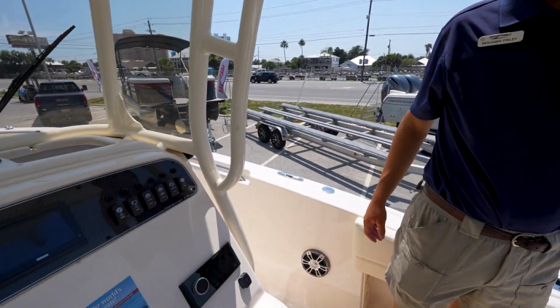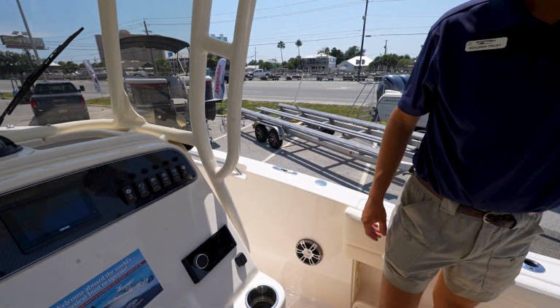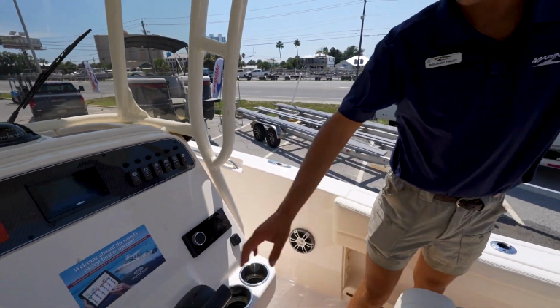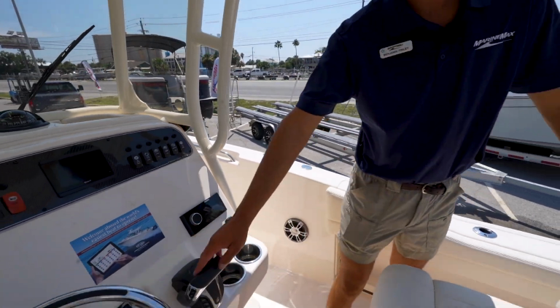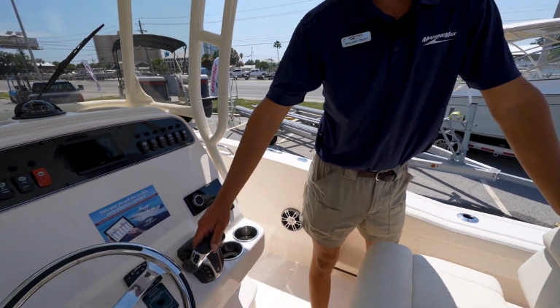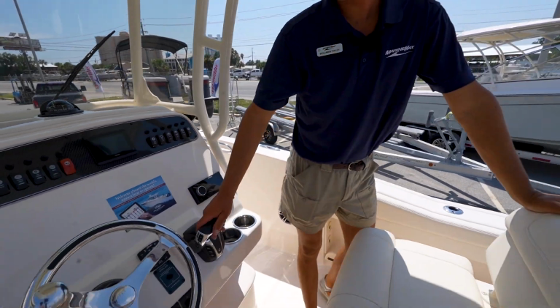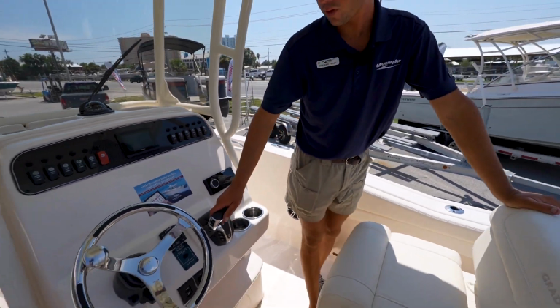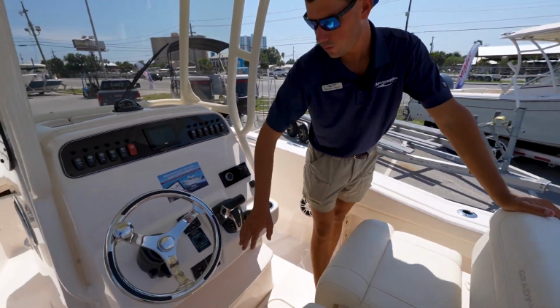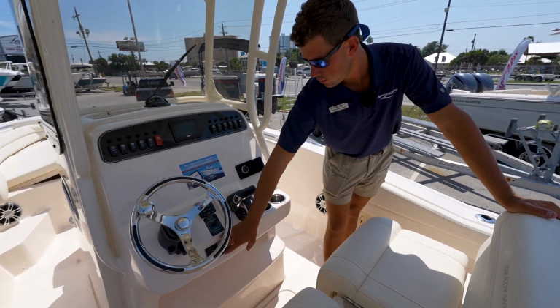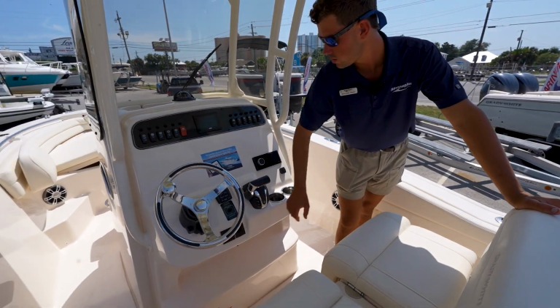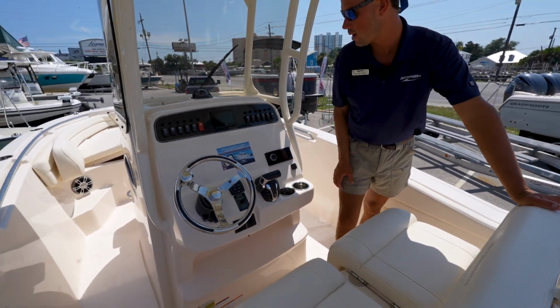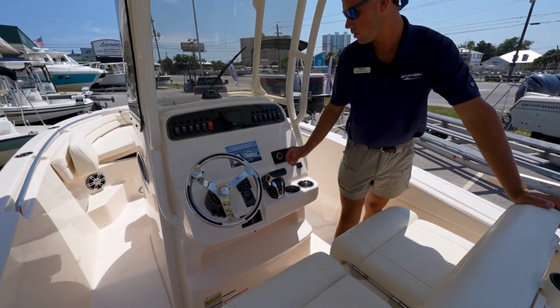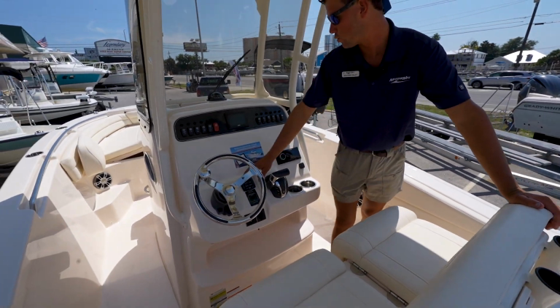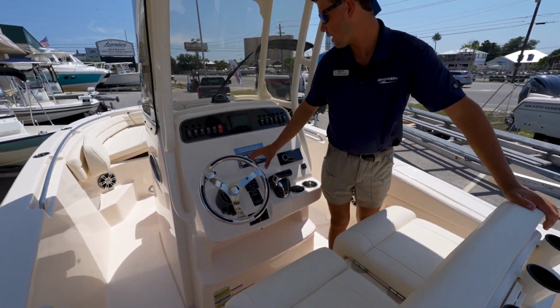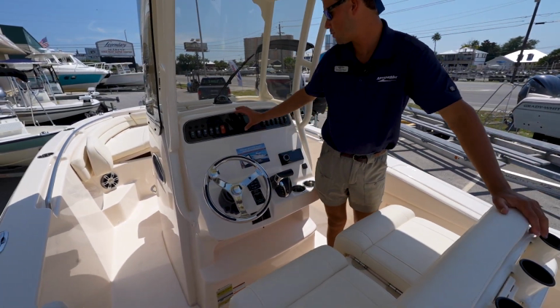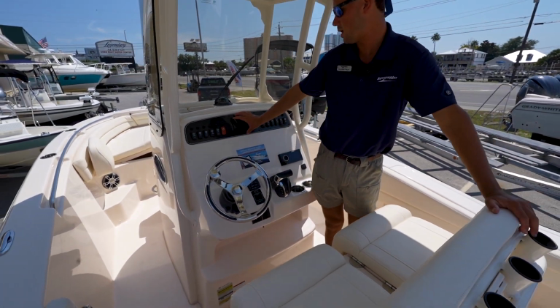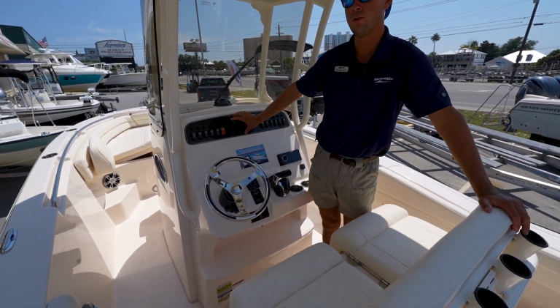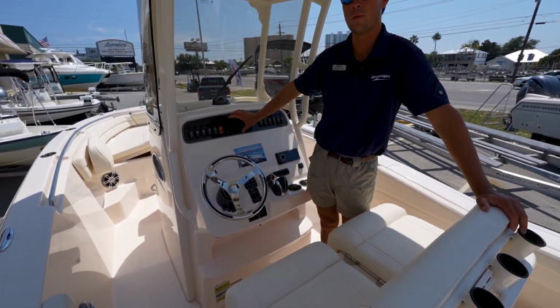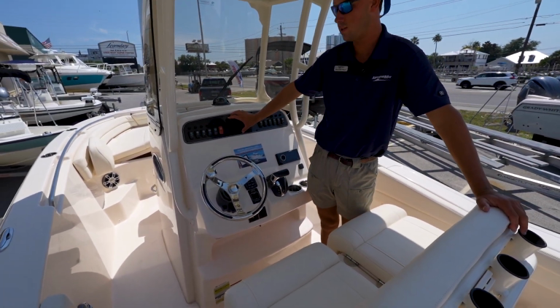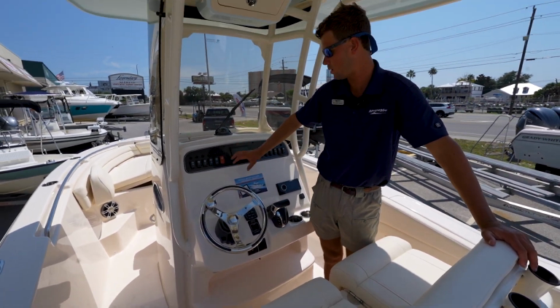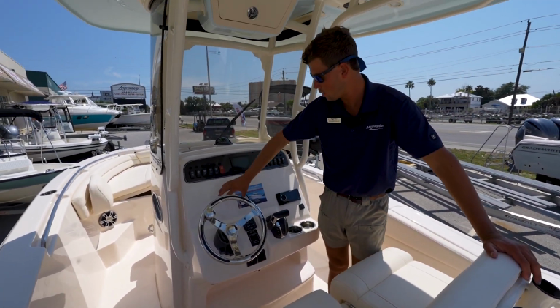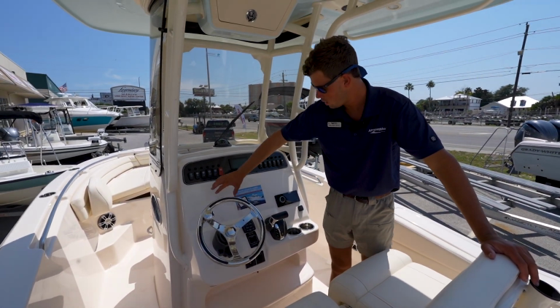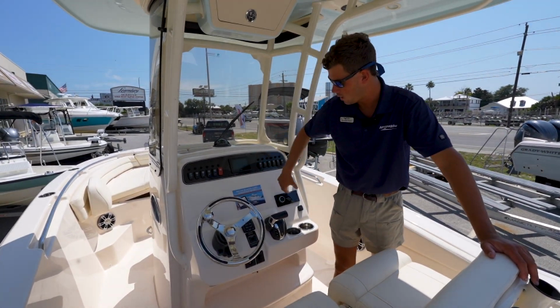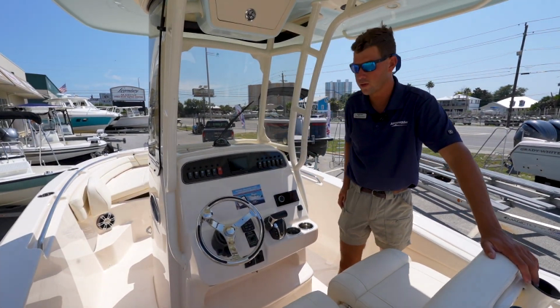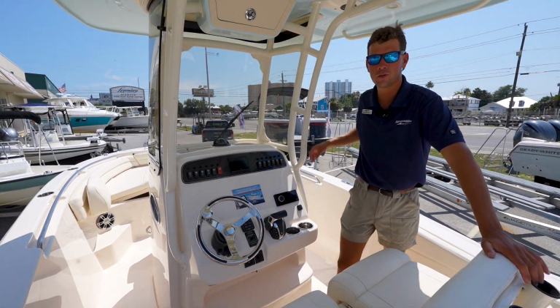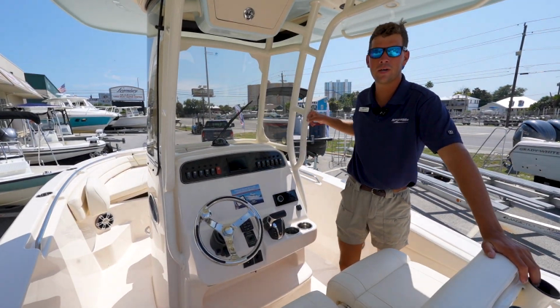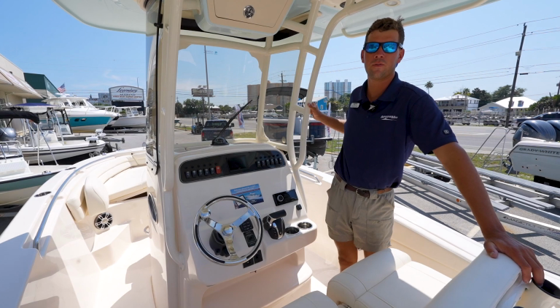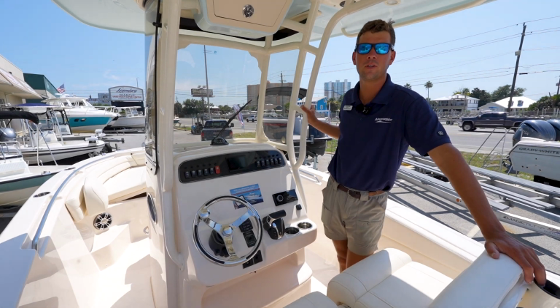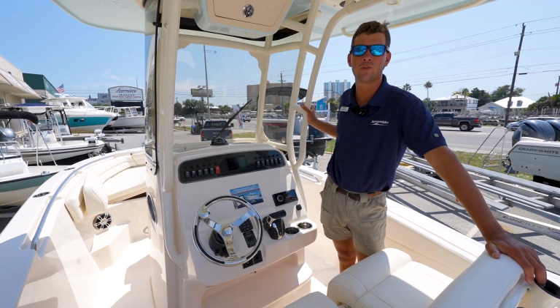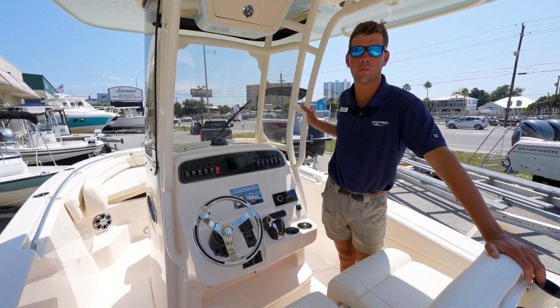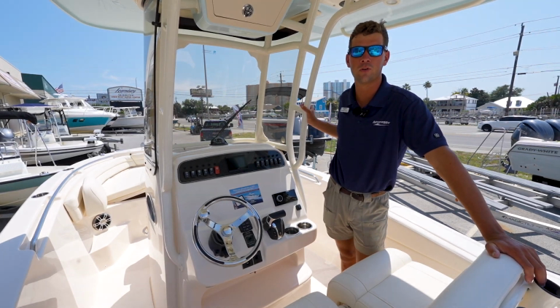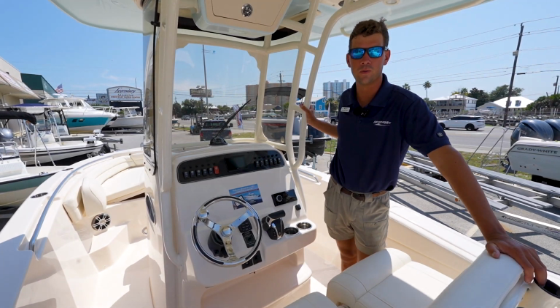At the helm you have your Helm Master digital throttle, your start/stop, trim tabs, and your Yamaha display. Electronics selection is left up to you for whatever you want to put on your boat.